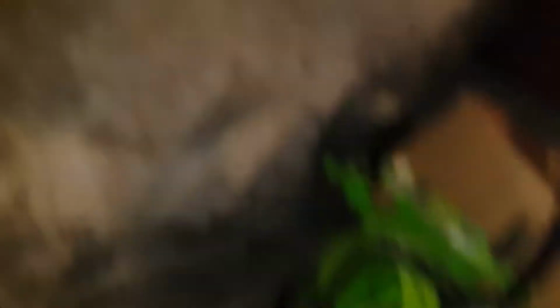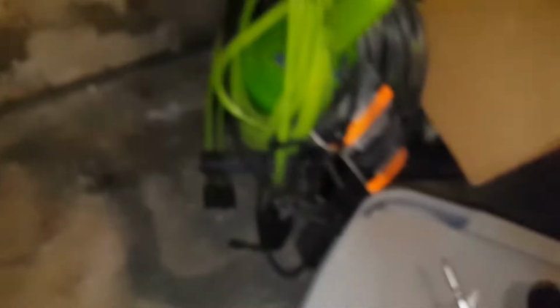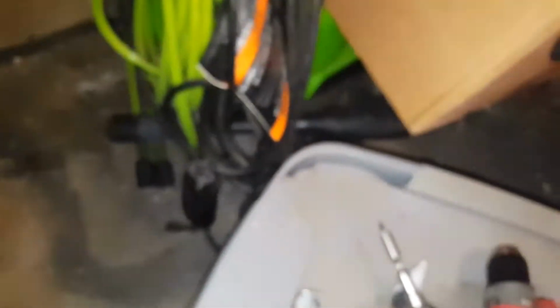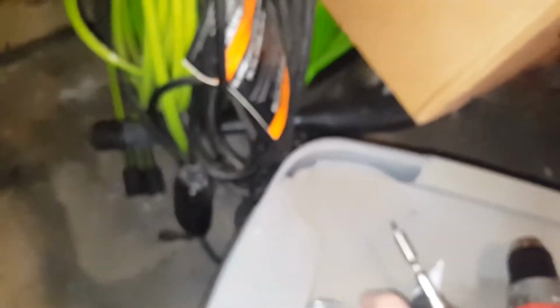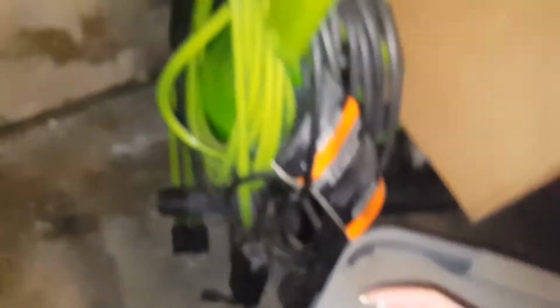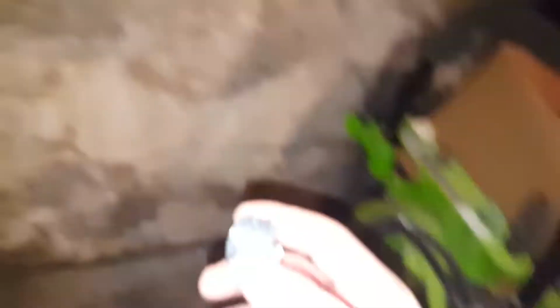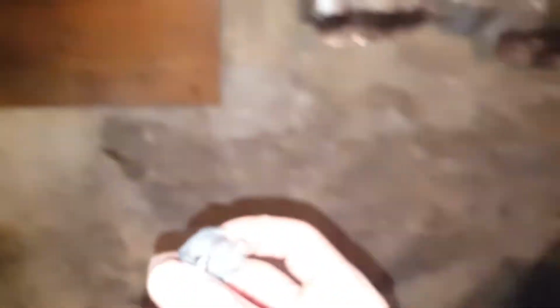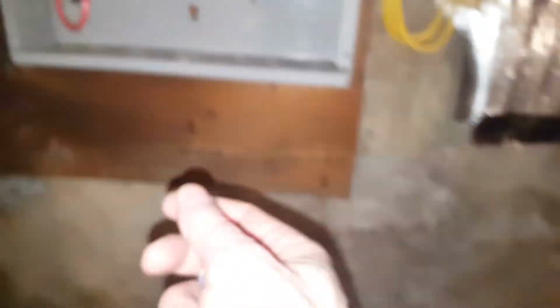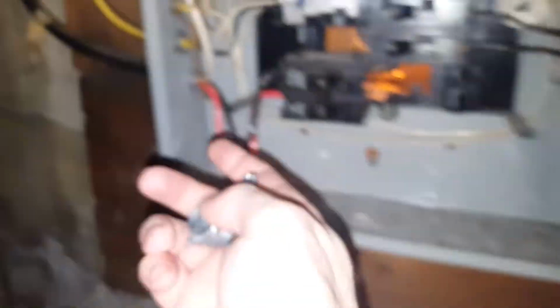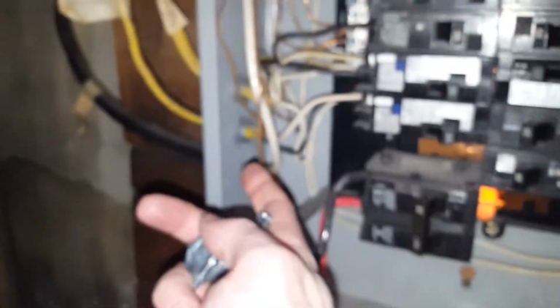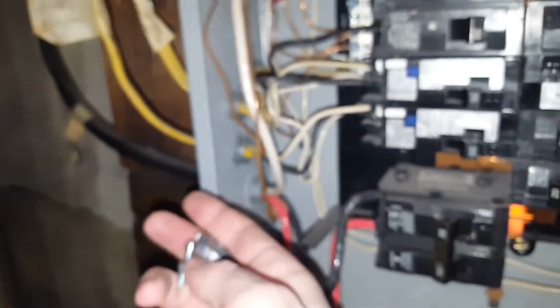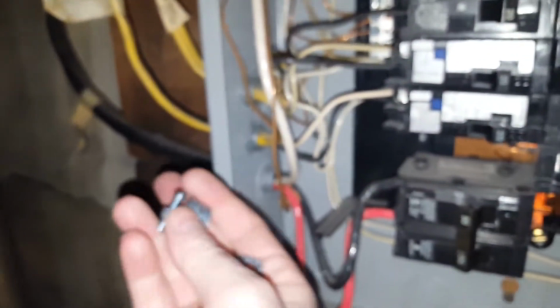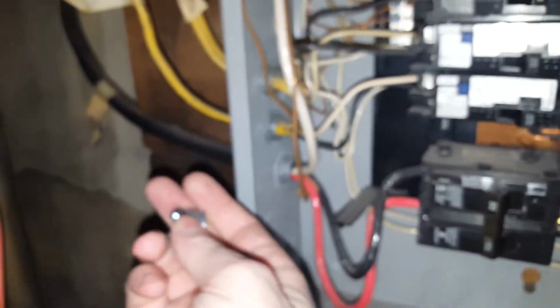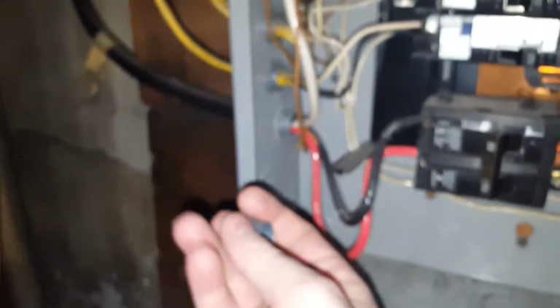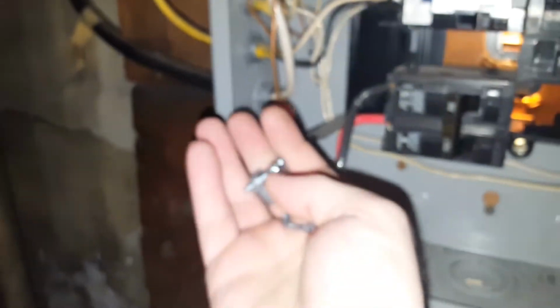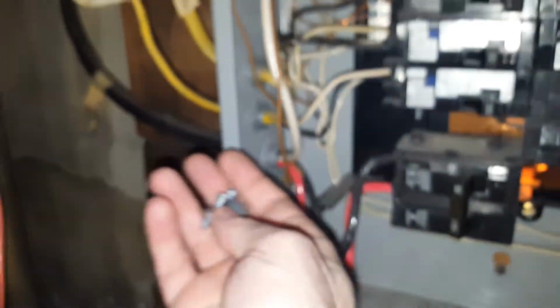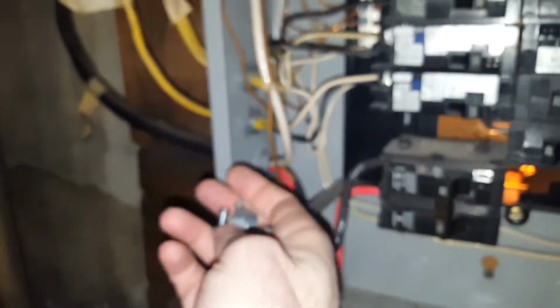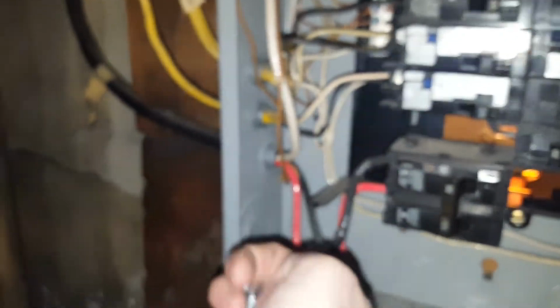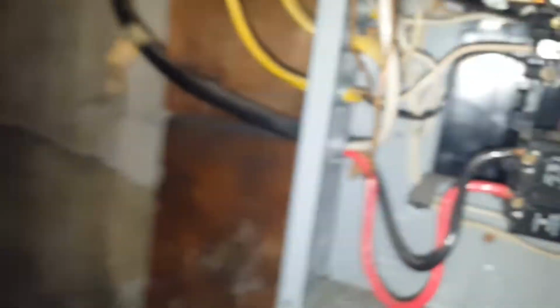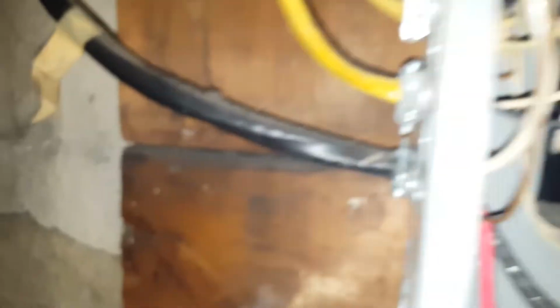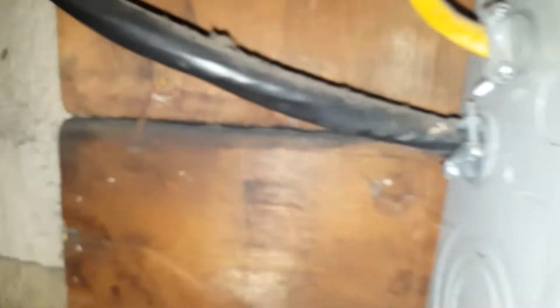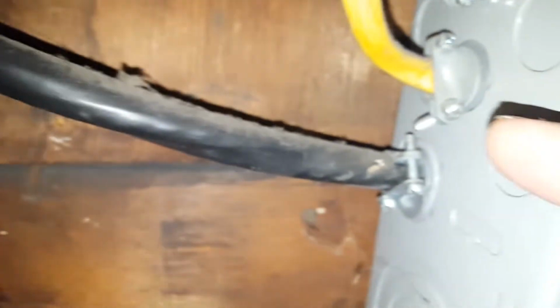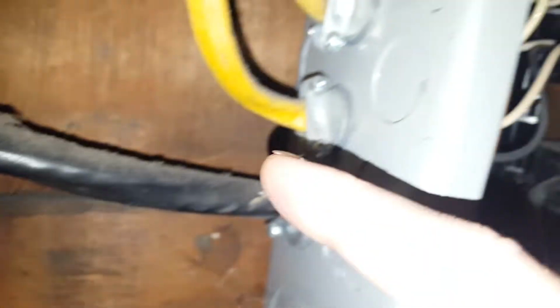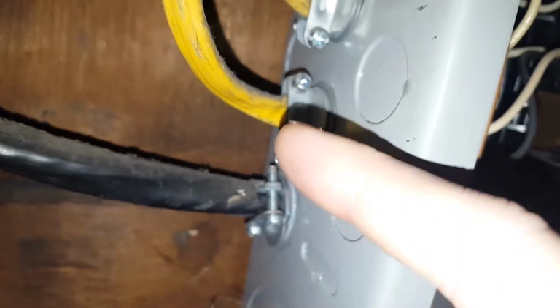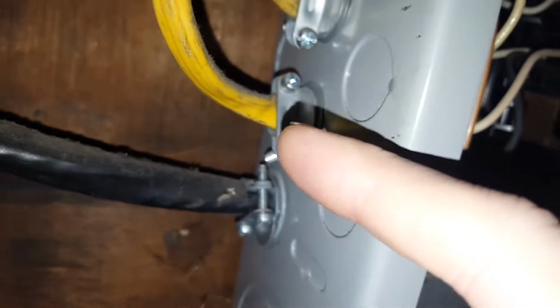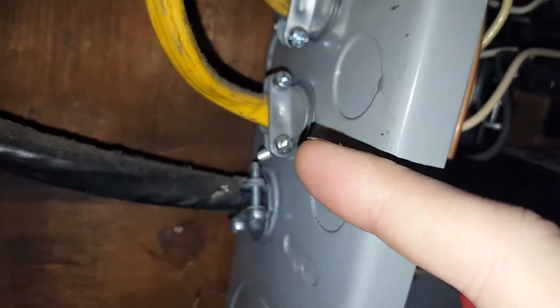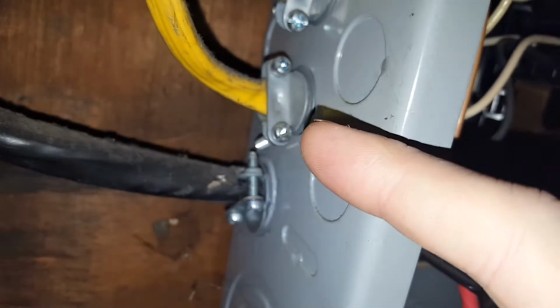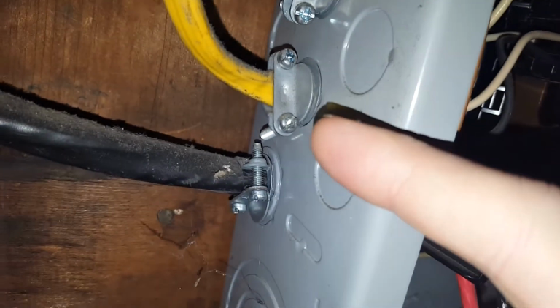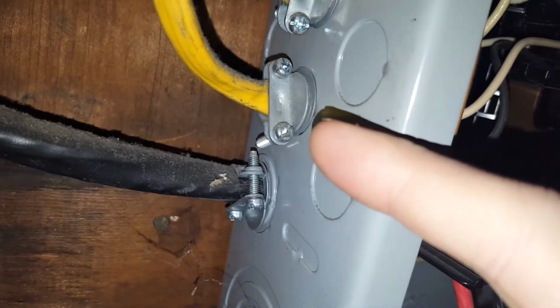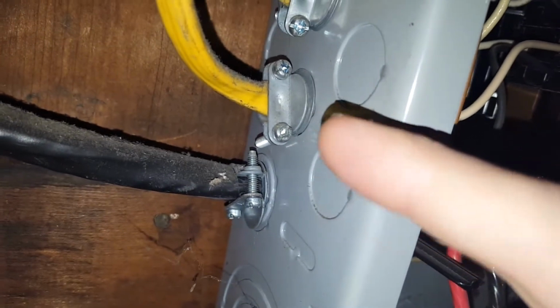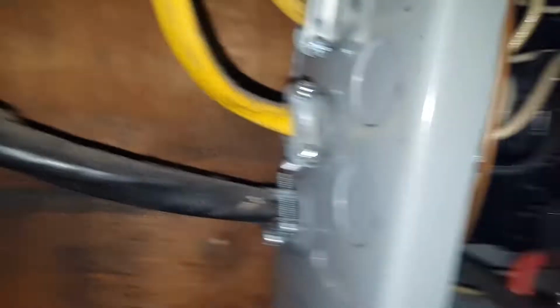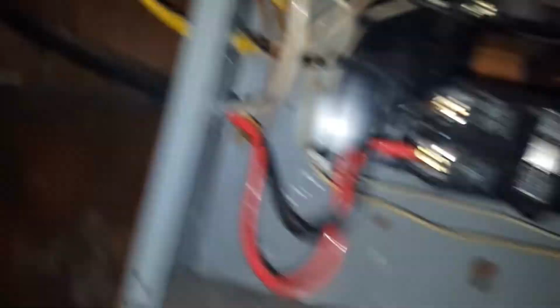I am going to be using this — it pops in after I tap that out, and then this will connect and hold the cables securely, just like that.